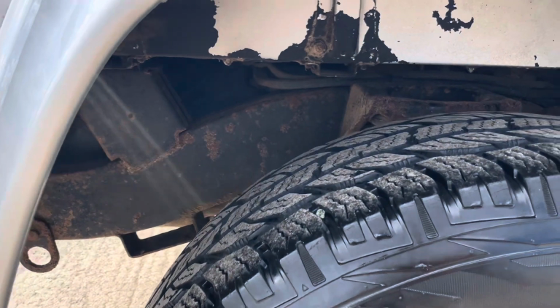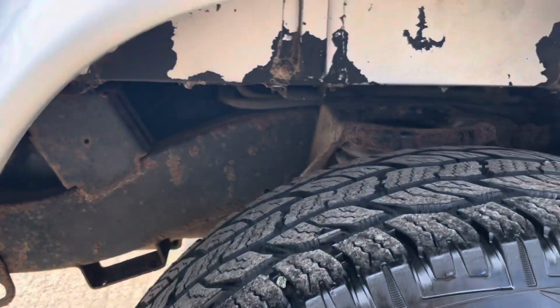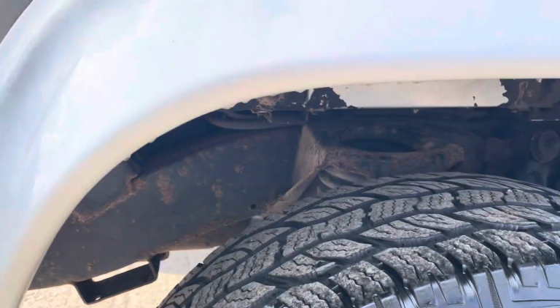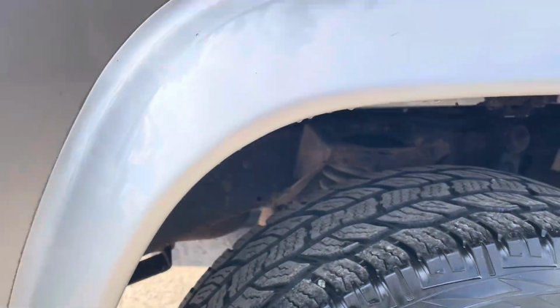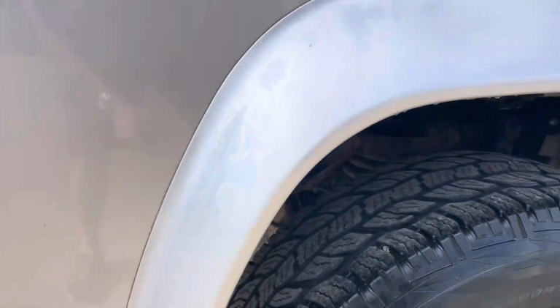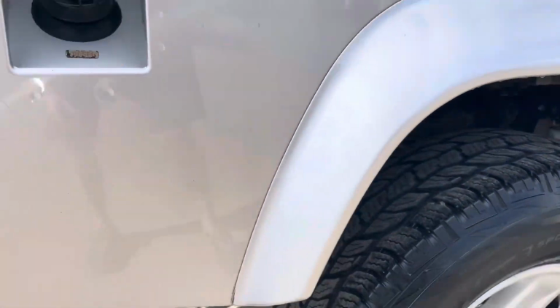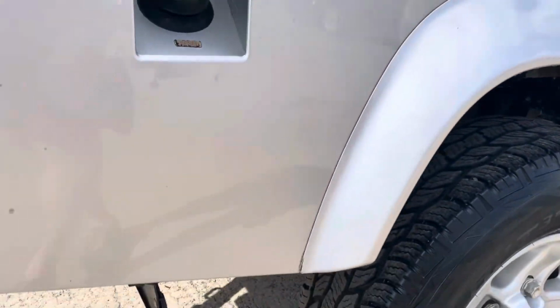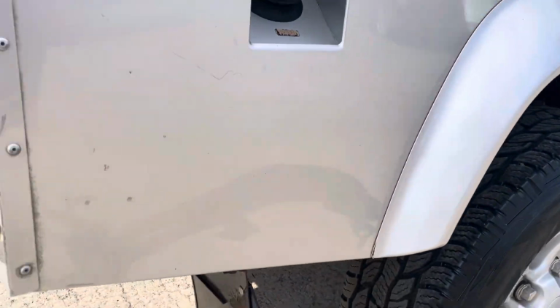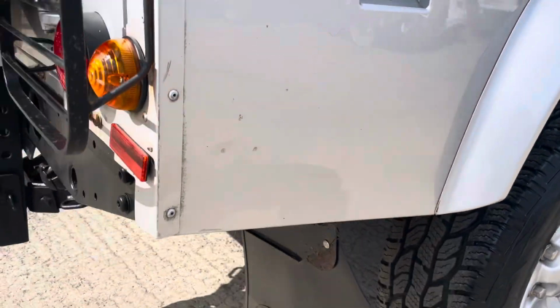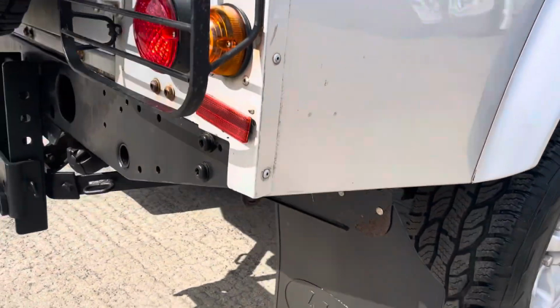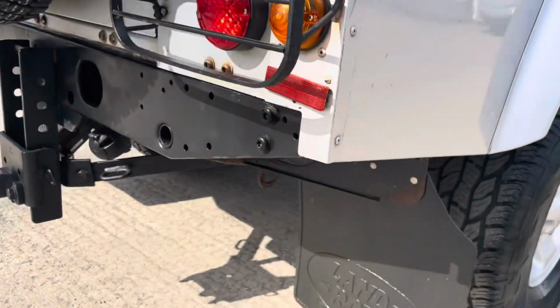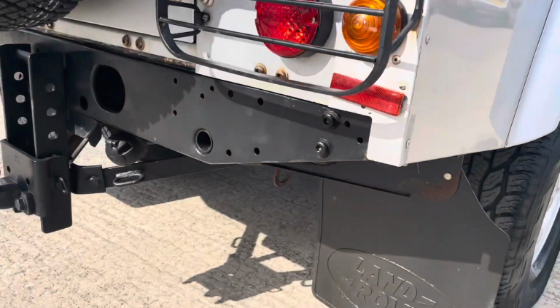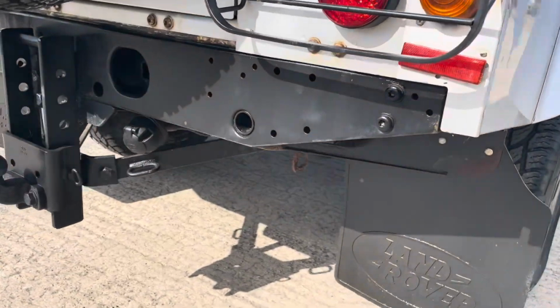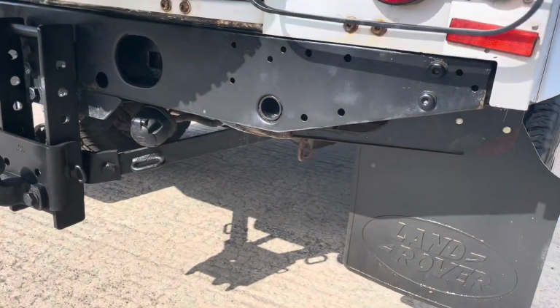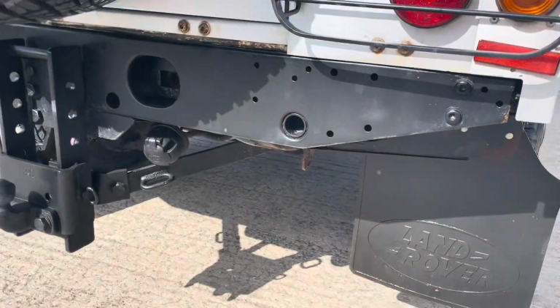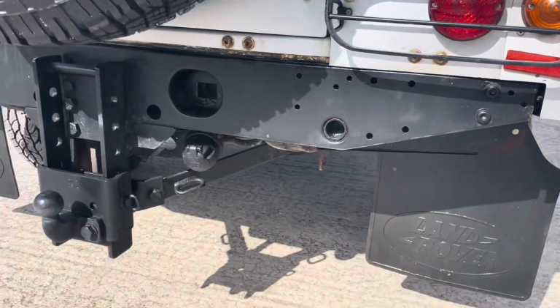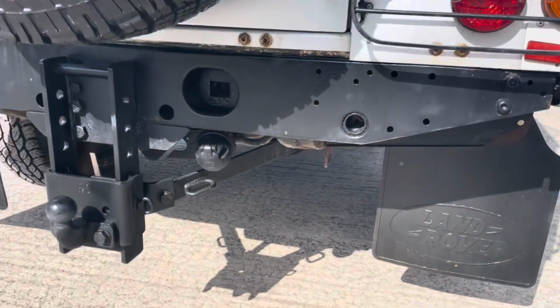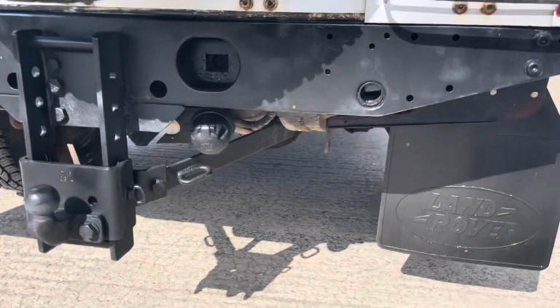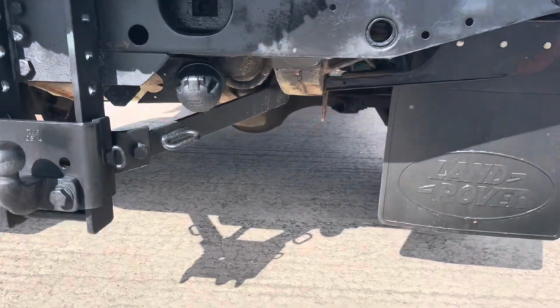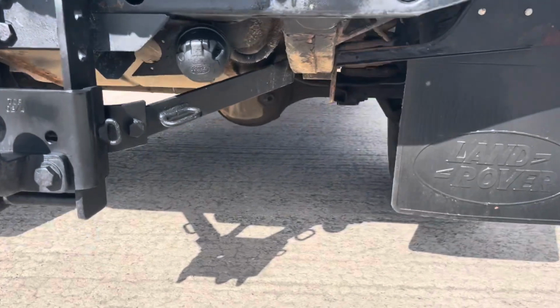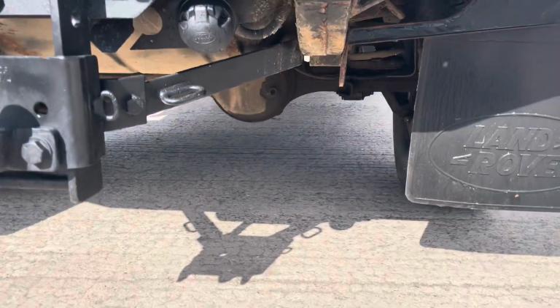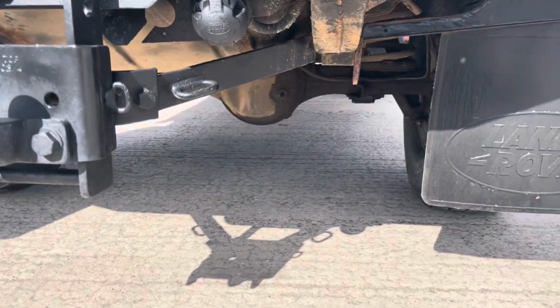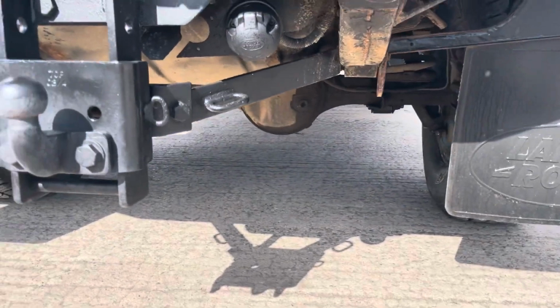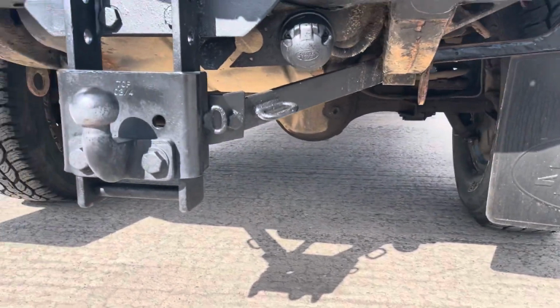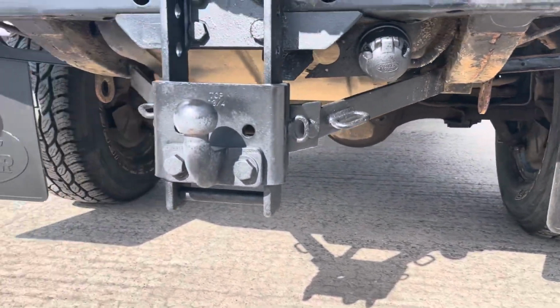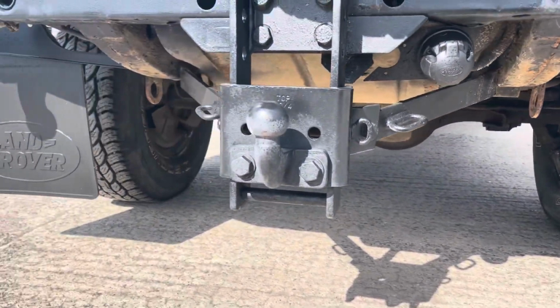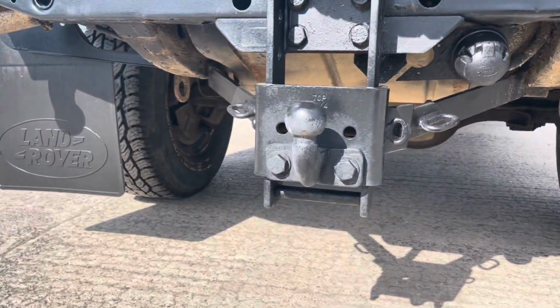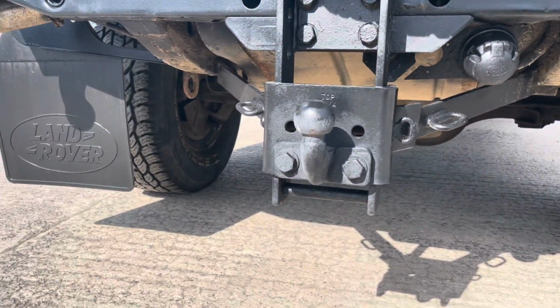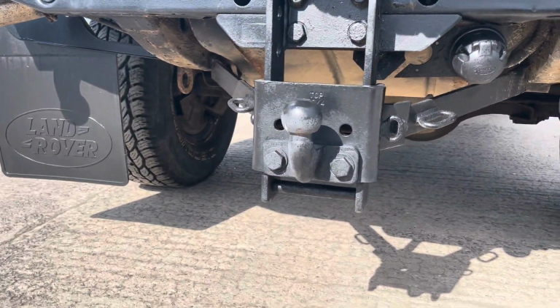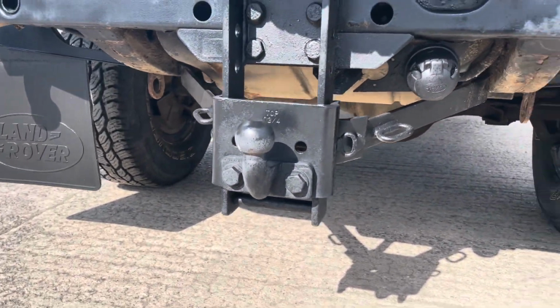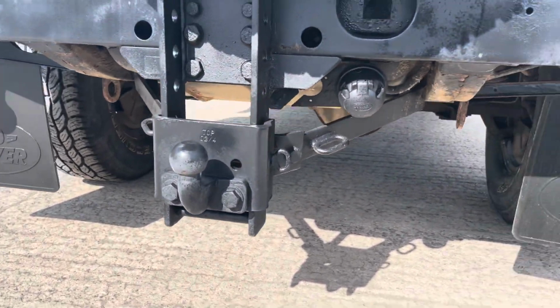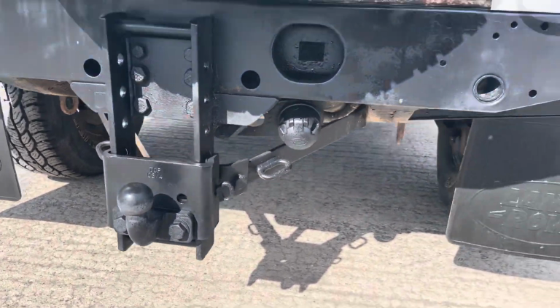There's no advisories for any rust underneath, apart from just some cosmetic stuff. It's all in good order.